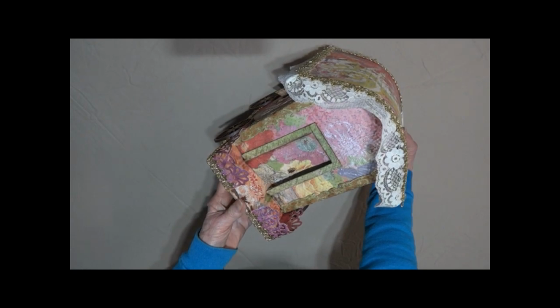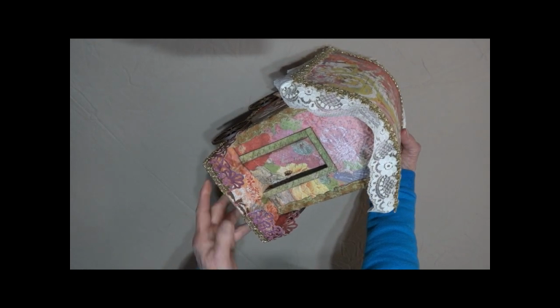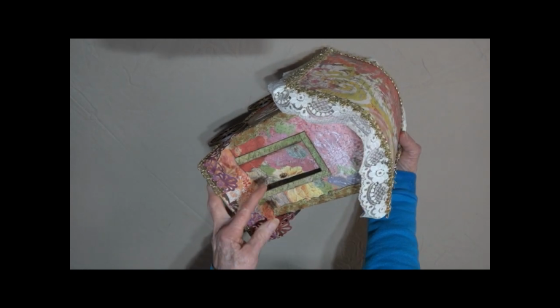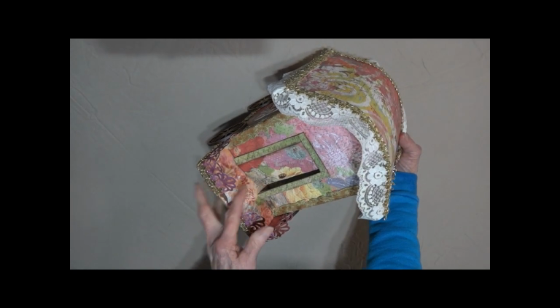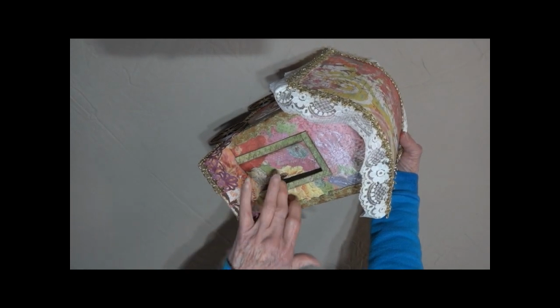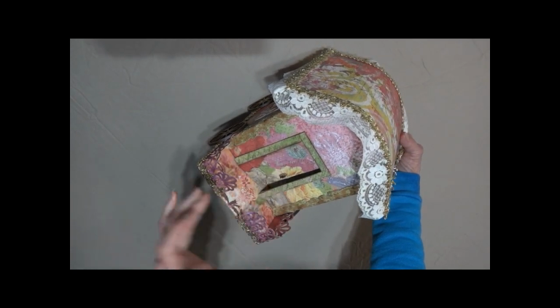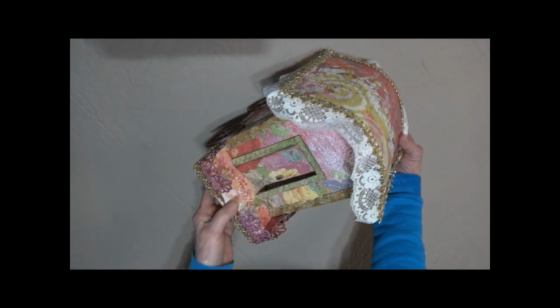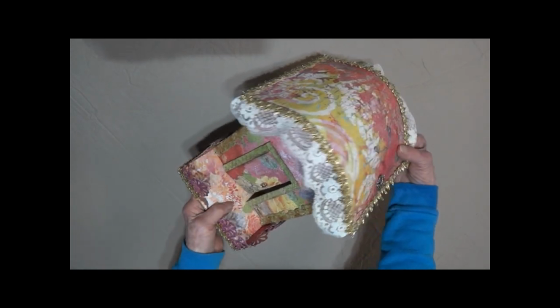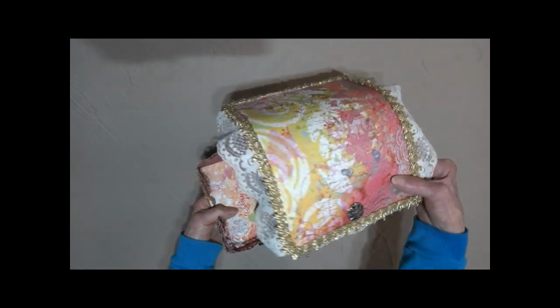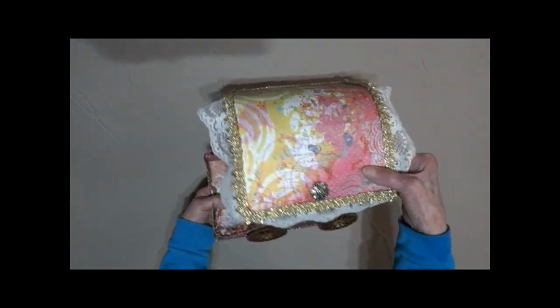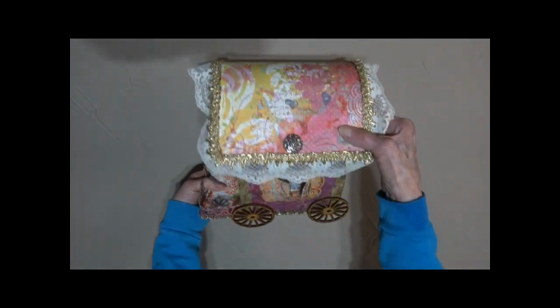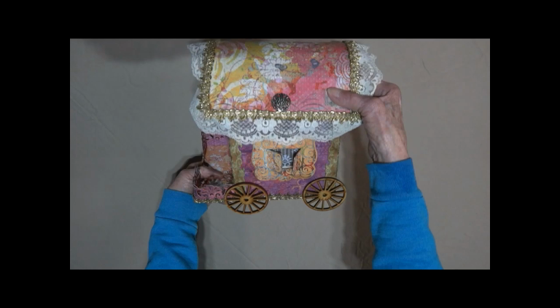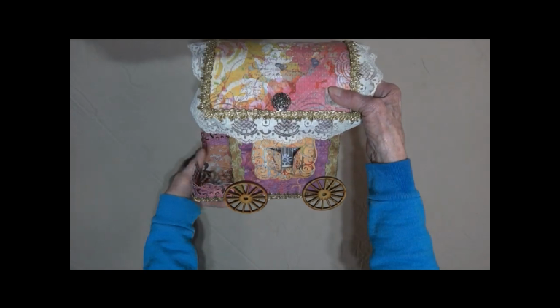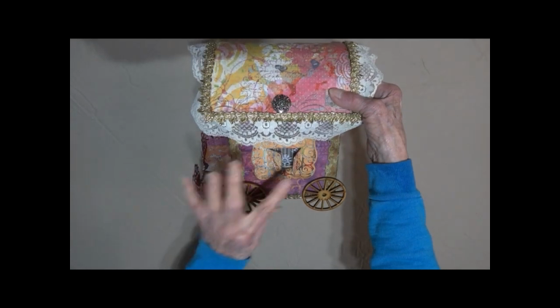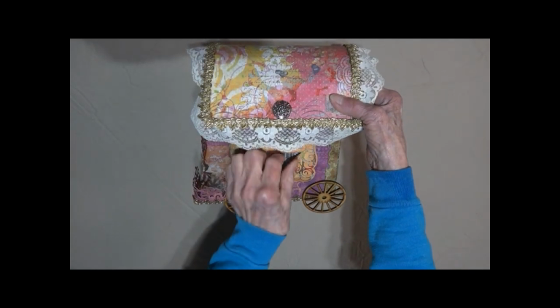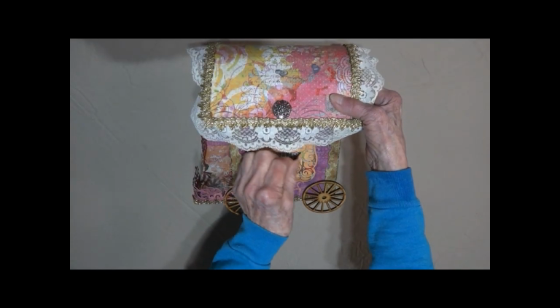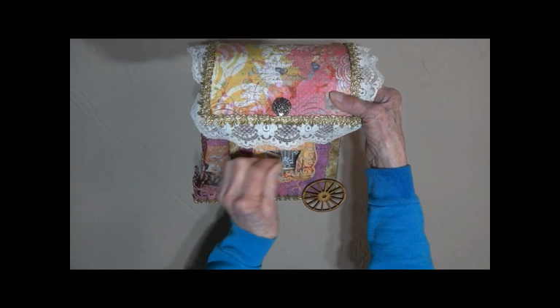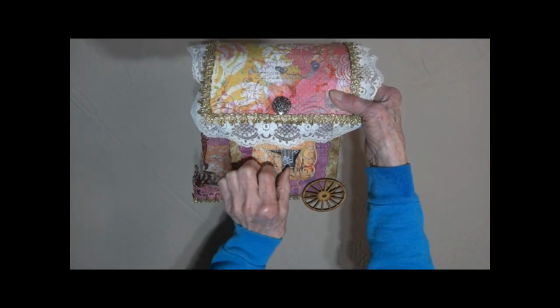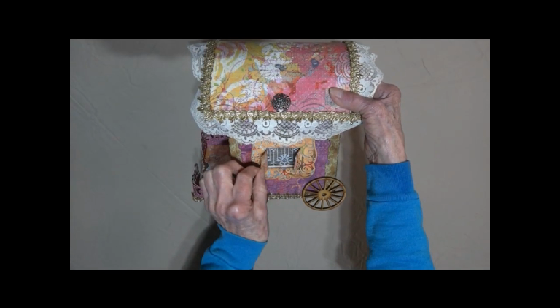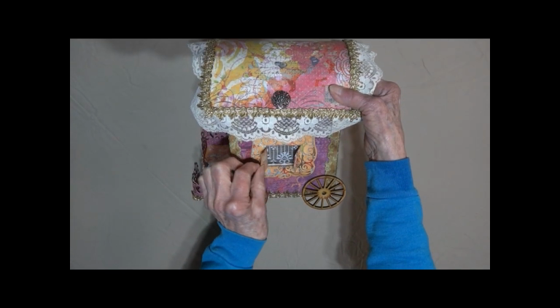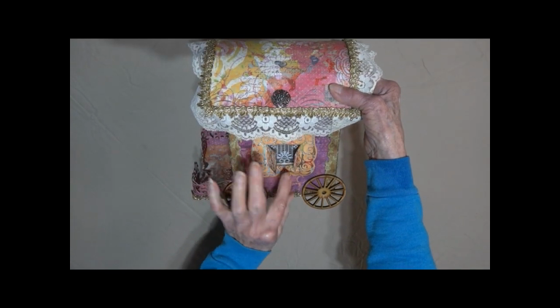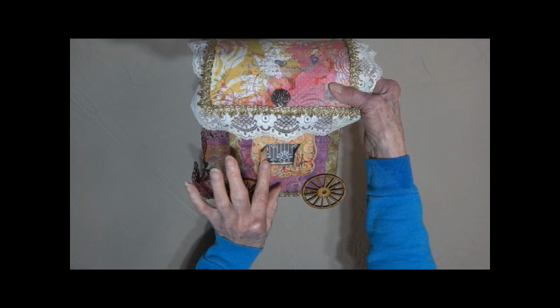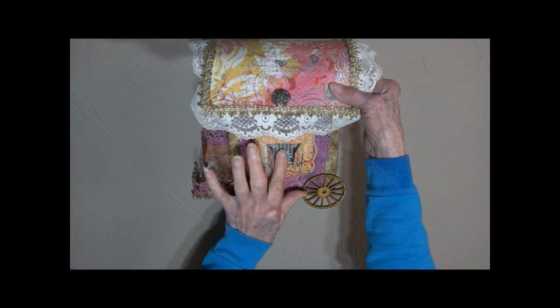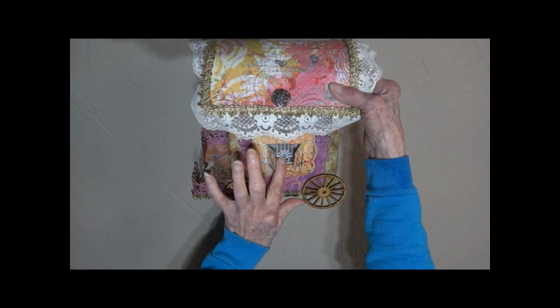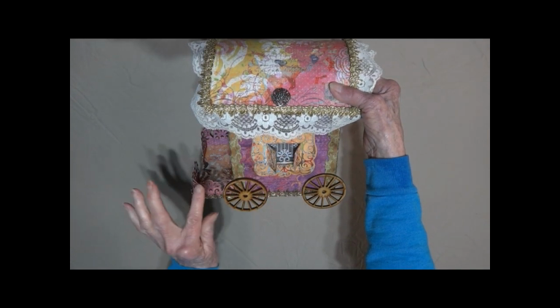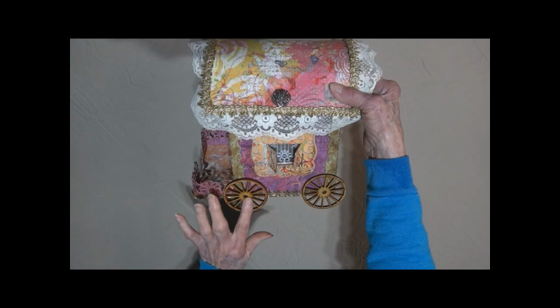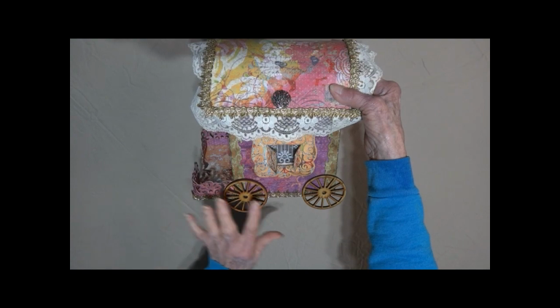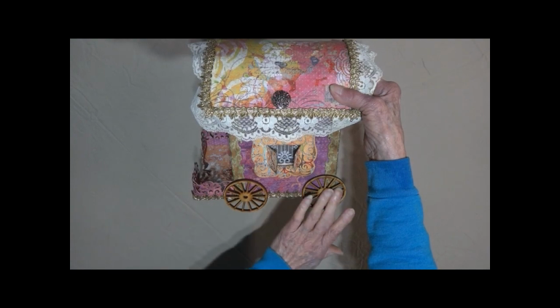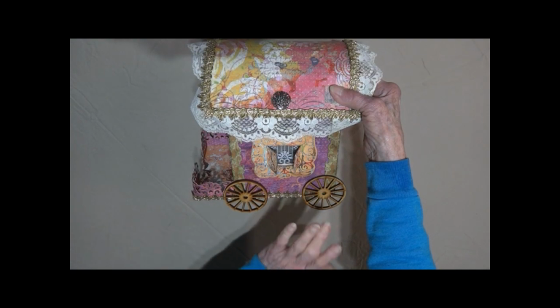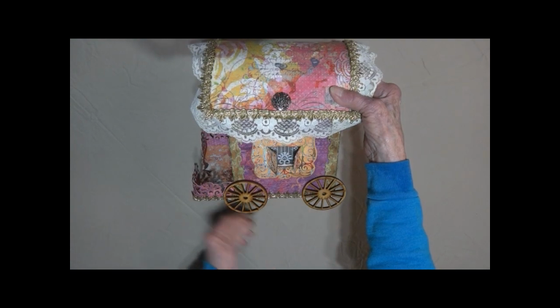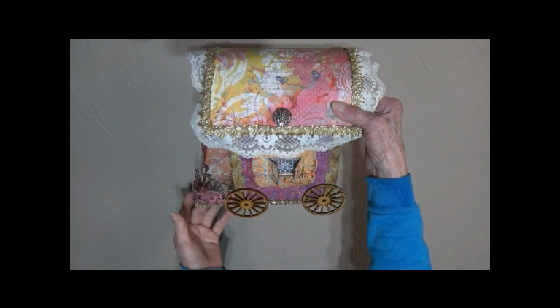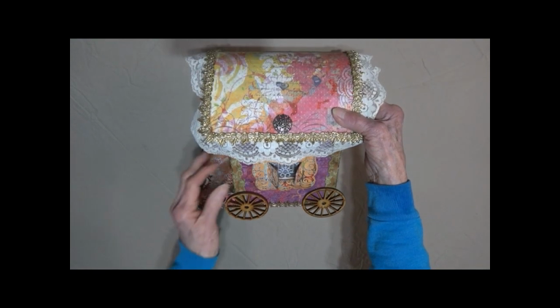It's got a little door, a little doorknob. On the side, it's got little windows that open. It's got lace curtains underneath. We've got wooden wagon wheels.